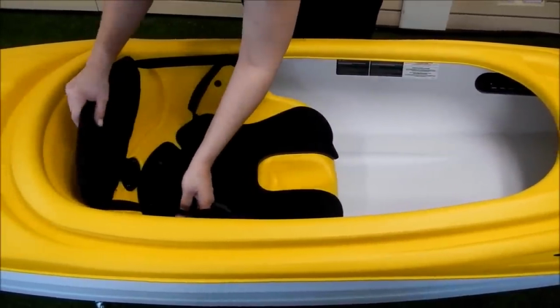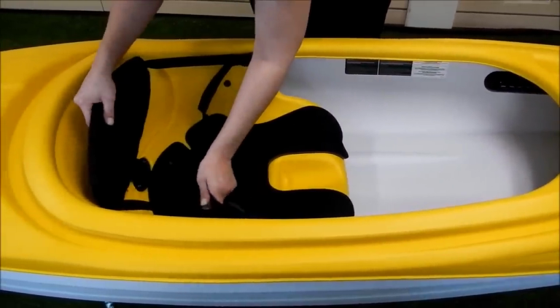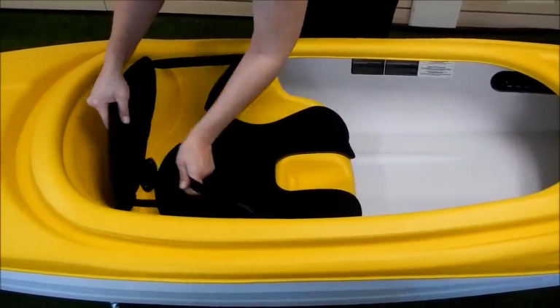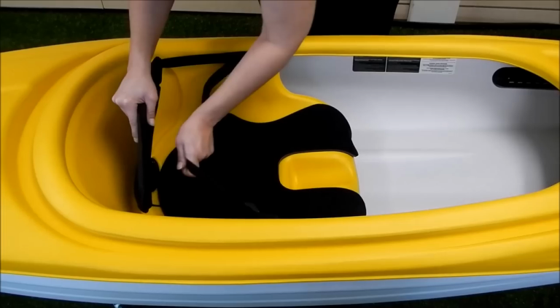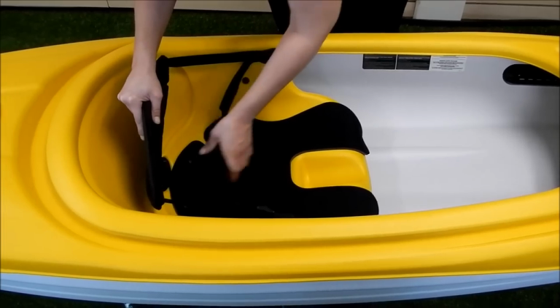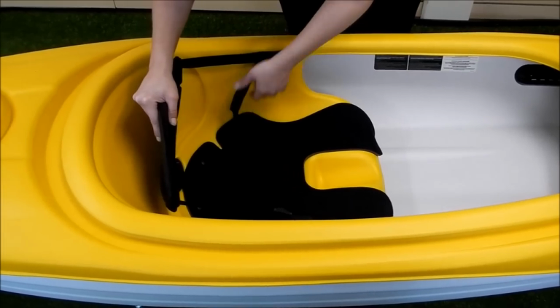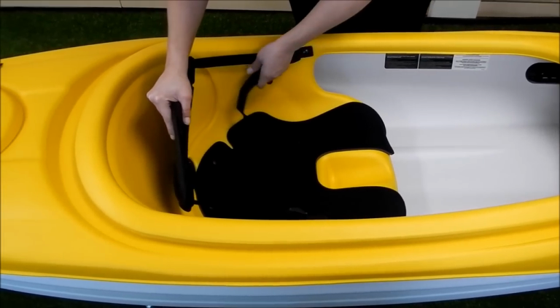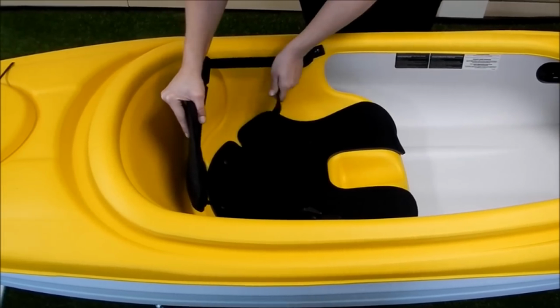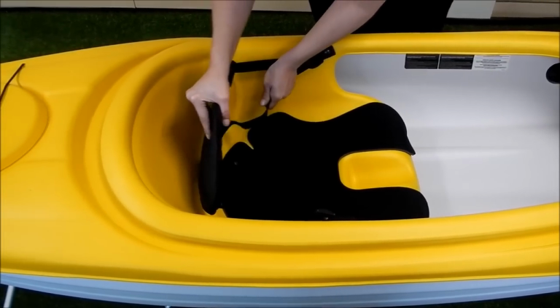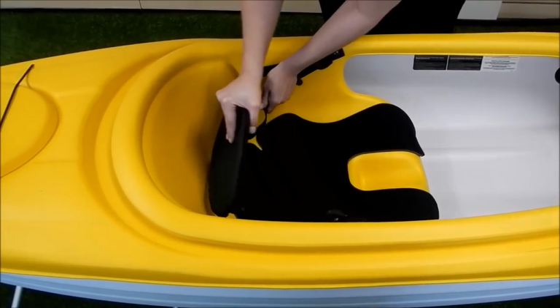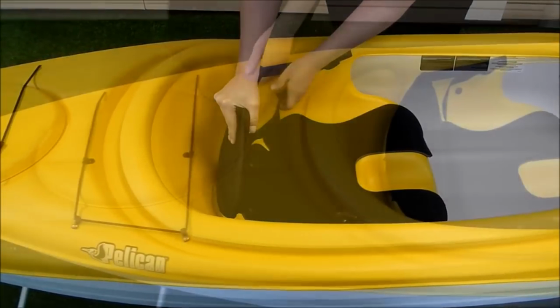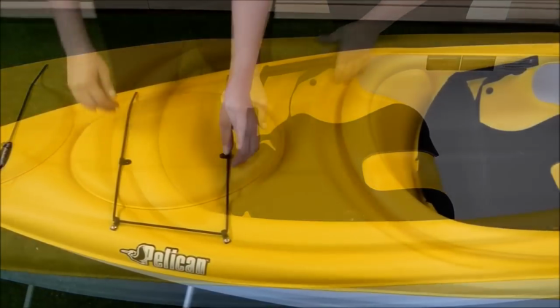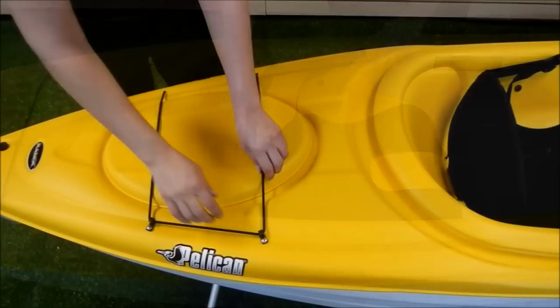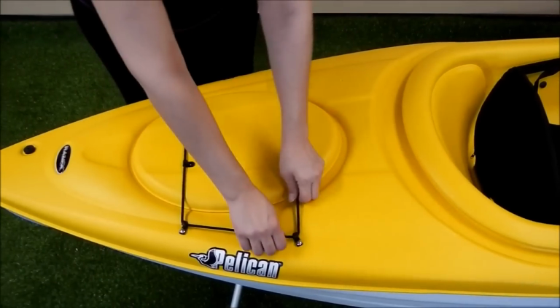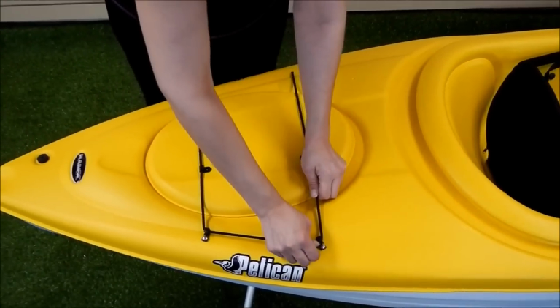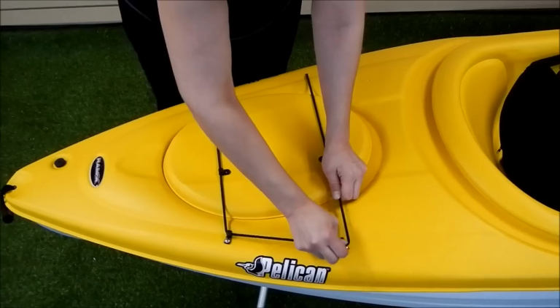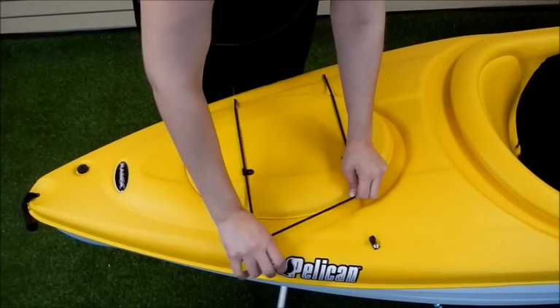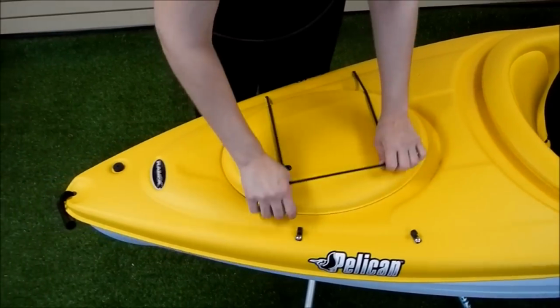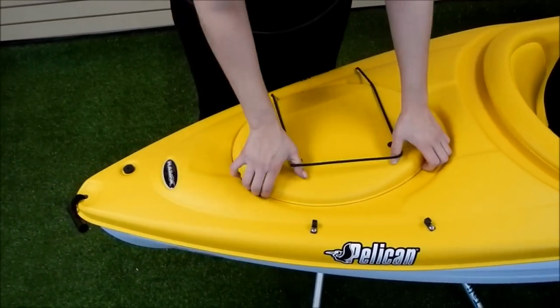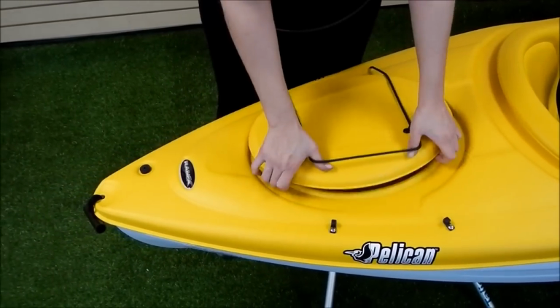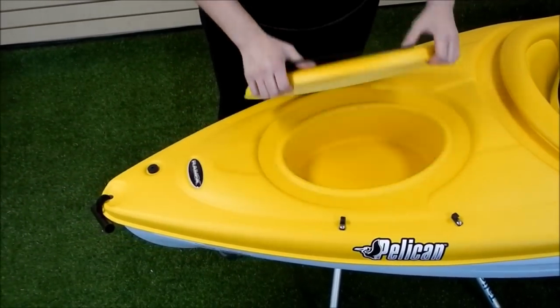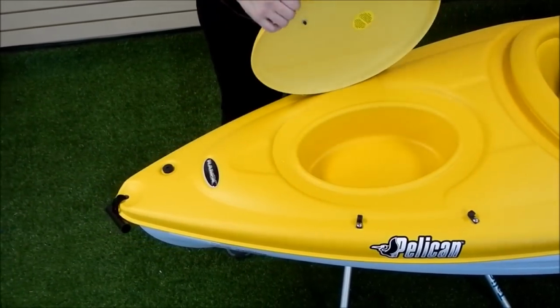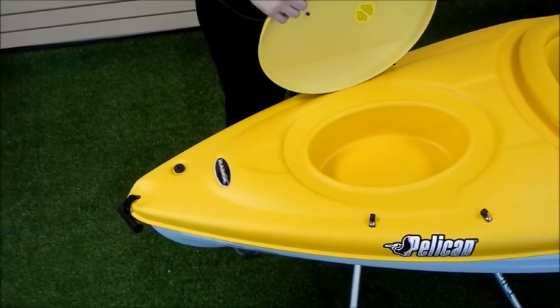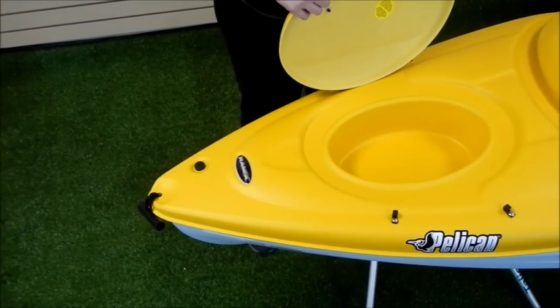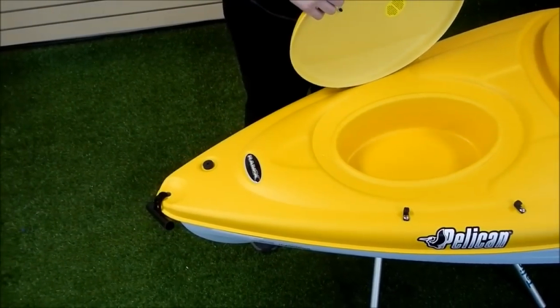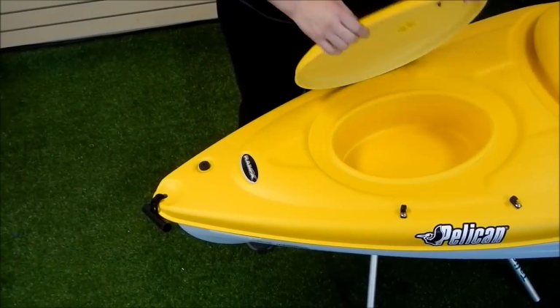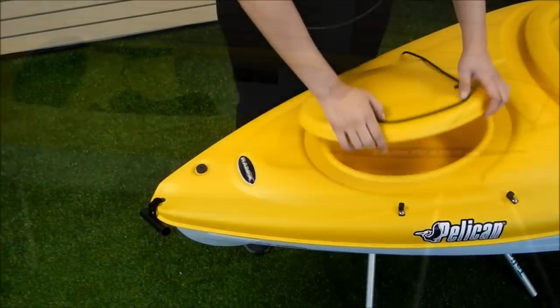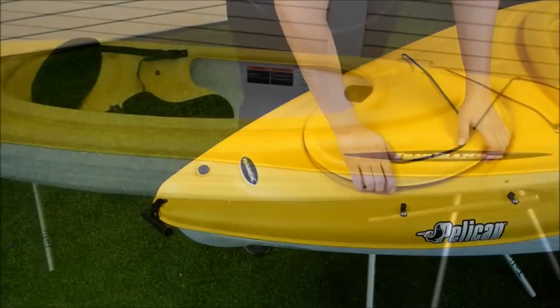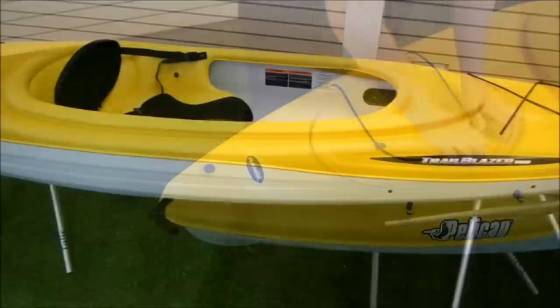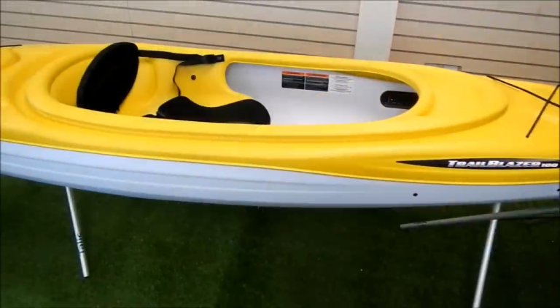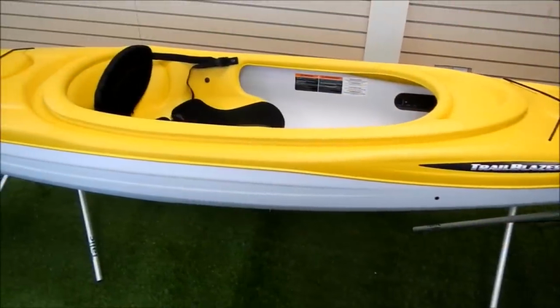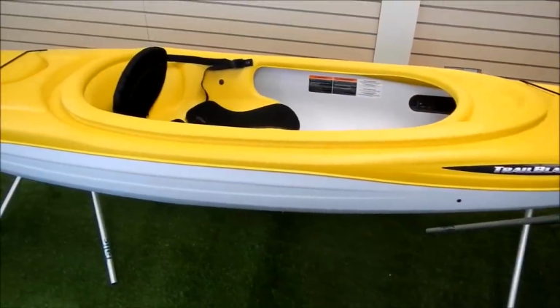There's a moulded seat with an adjustable padded backrest and a seat pad. Simply adjust the straps at both sides of the seat back to find the most comfortable fit for you. Here in the stern we have a moulded hatch with a bungee closure system. Simply remove the bungee and you have access to a large storage area.